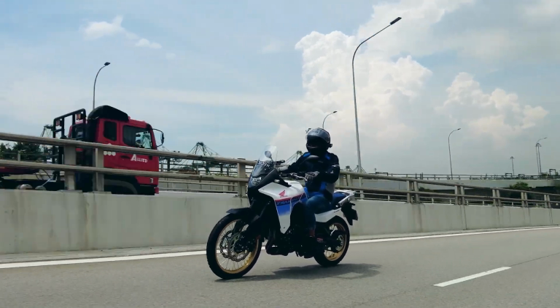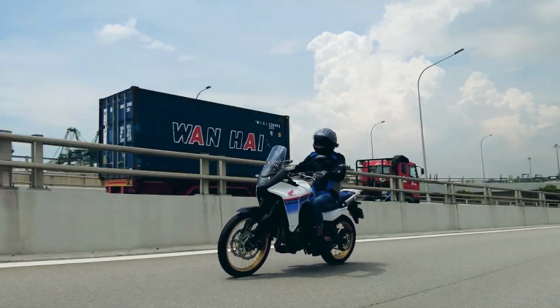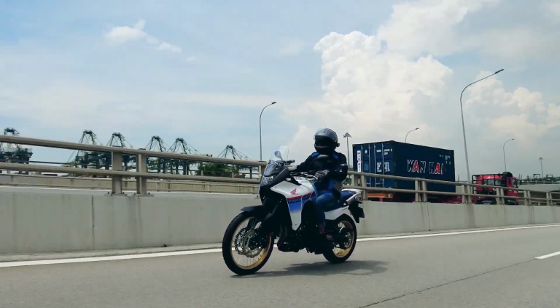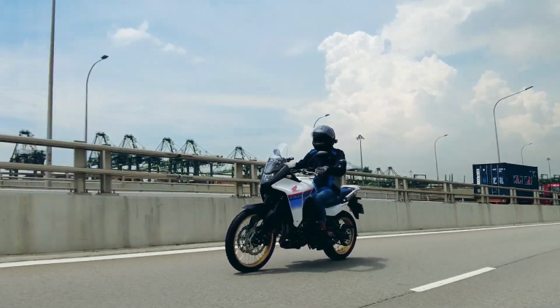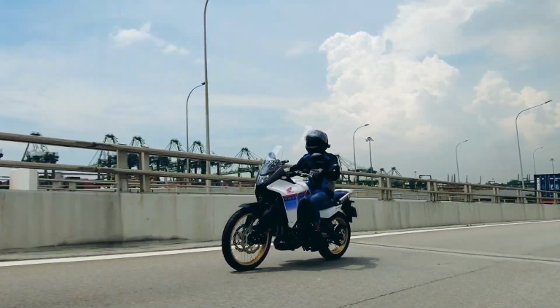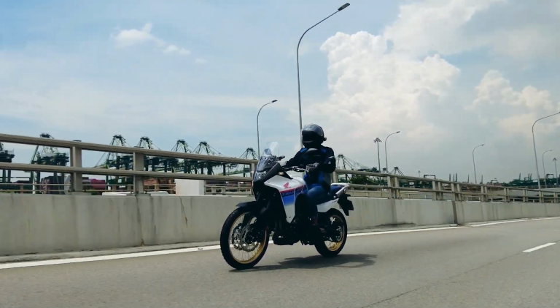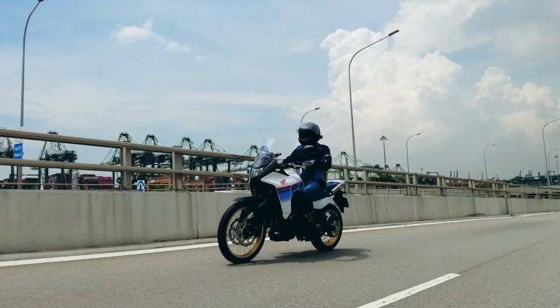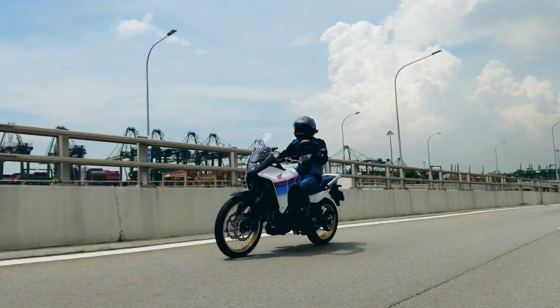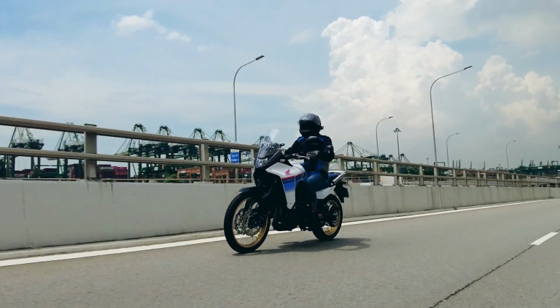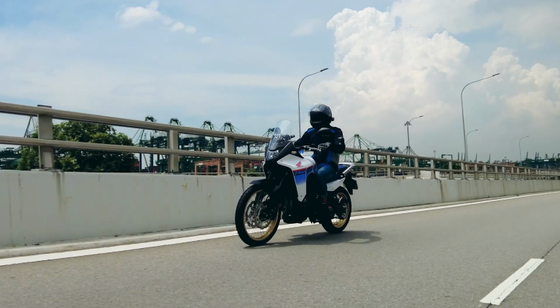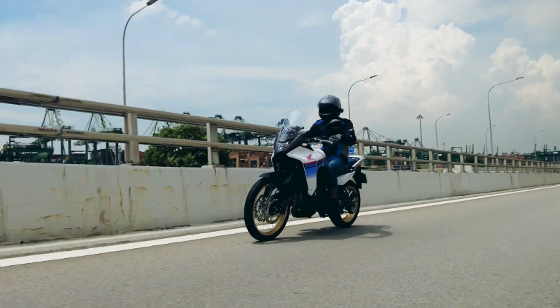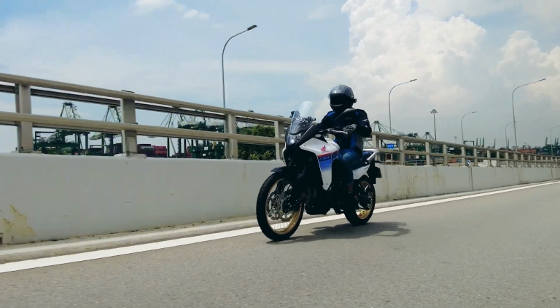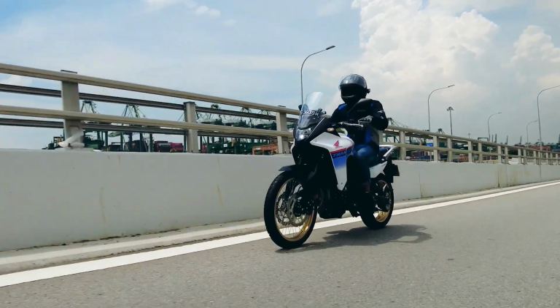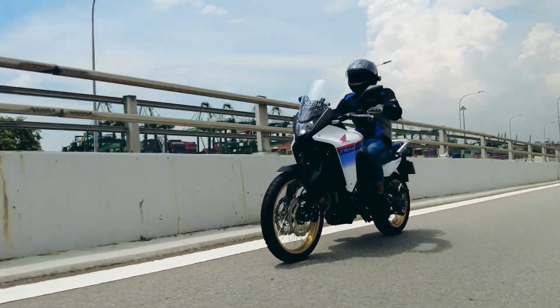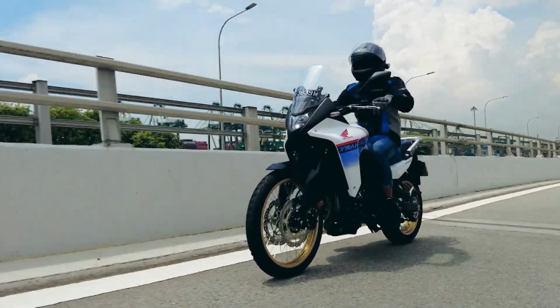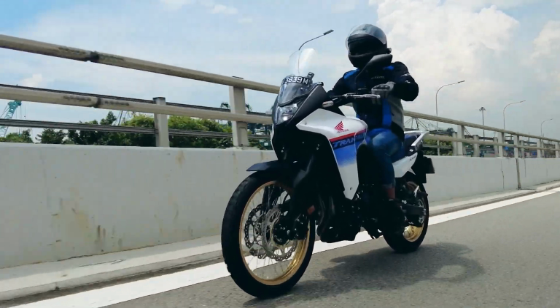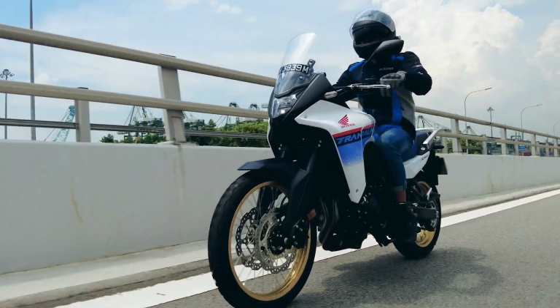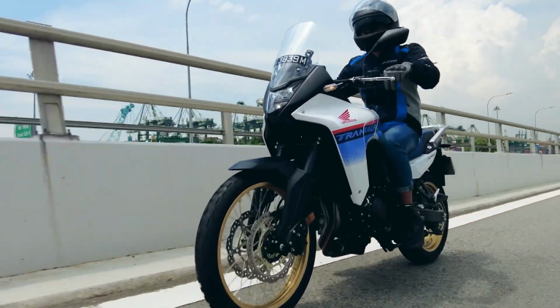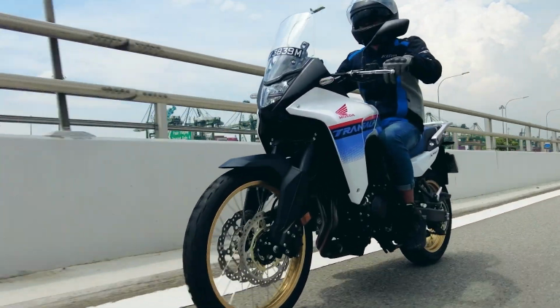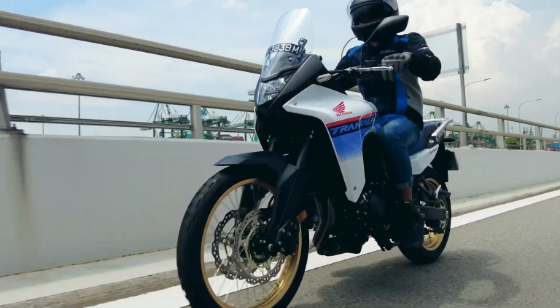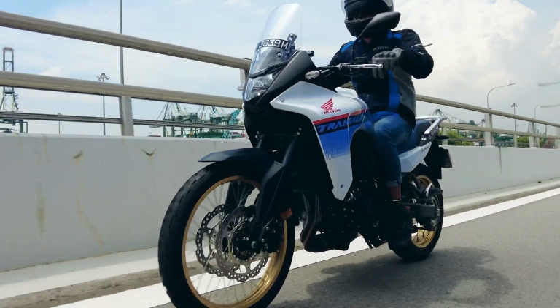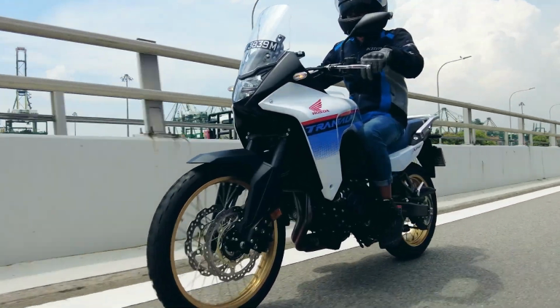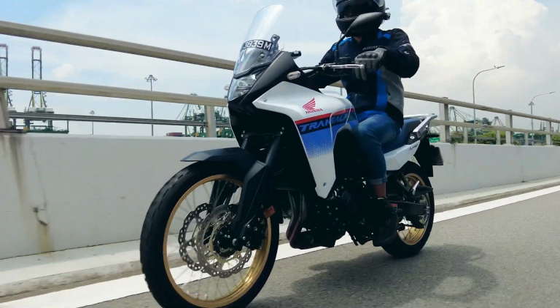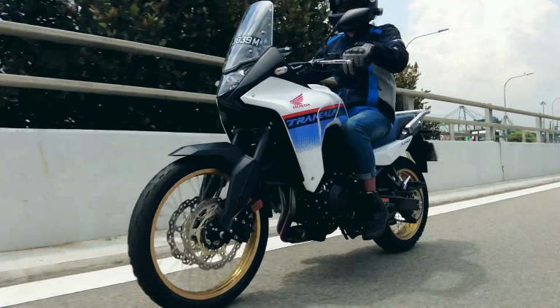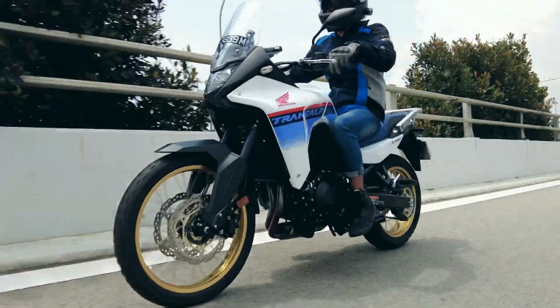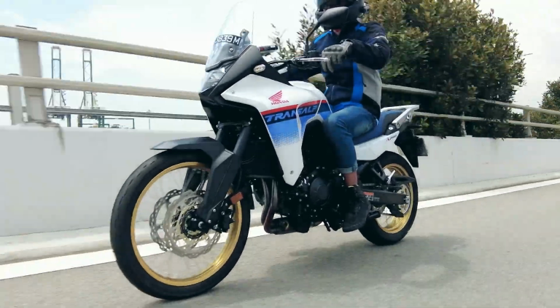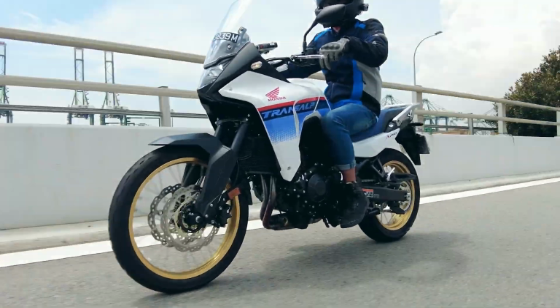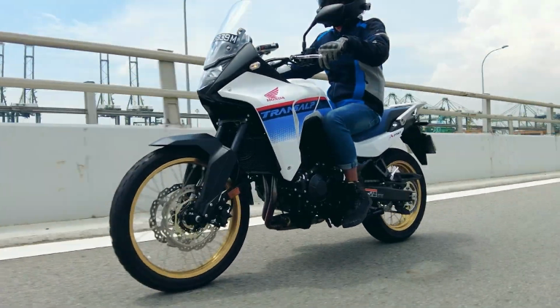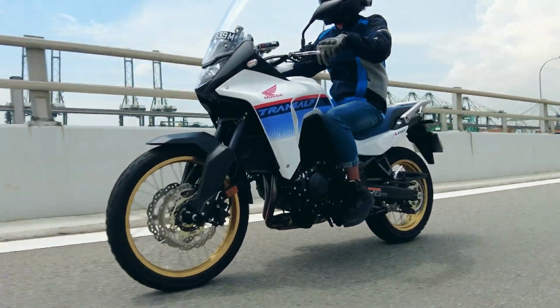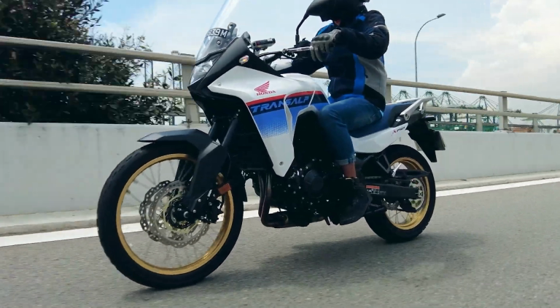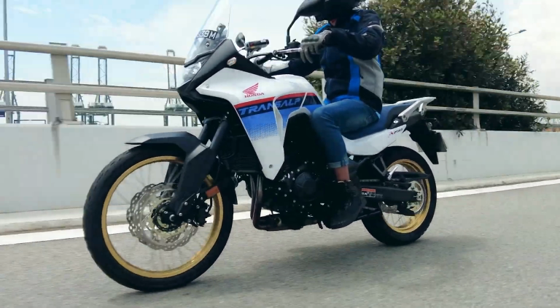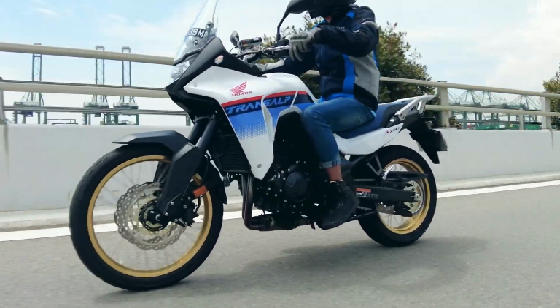Regular servicing is every 12,000km with 3.6 litres of engine oil and an oil filter replacement. Major servicing with a valve clearance inspection is every 24,000km.